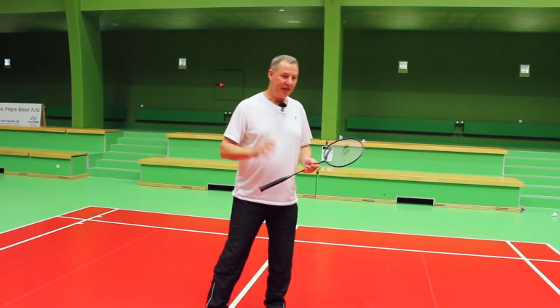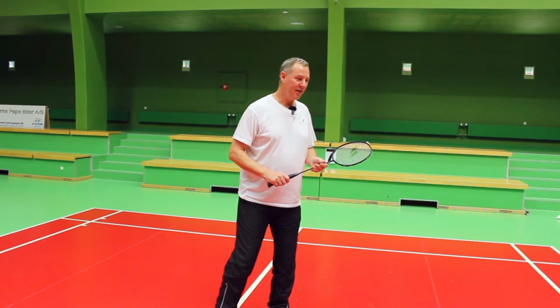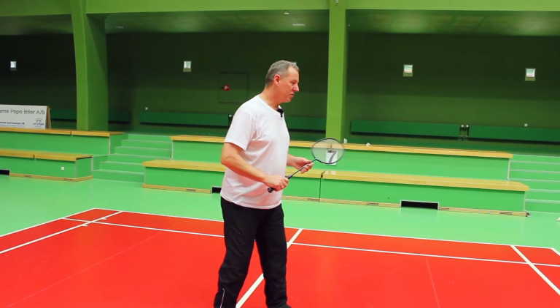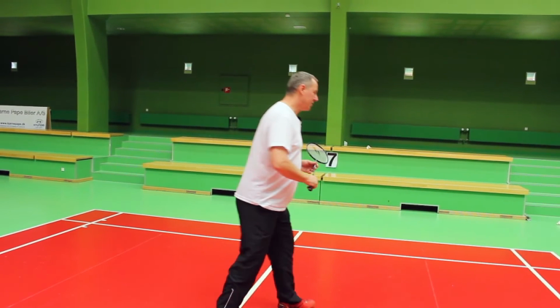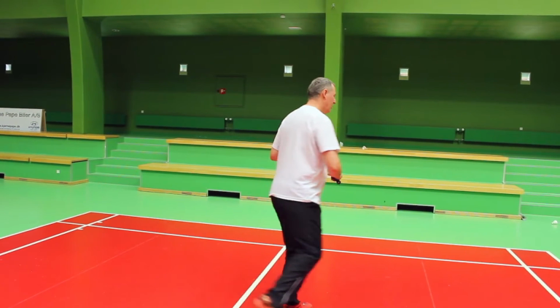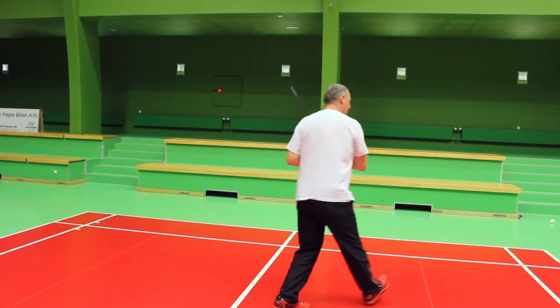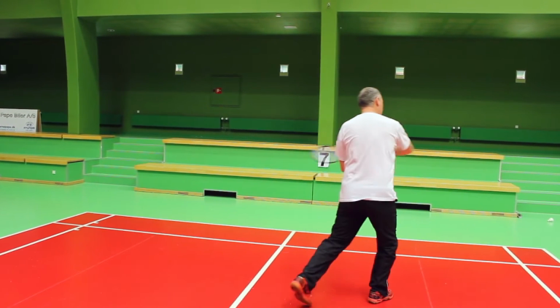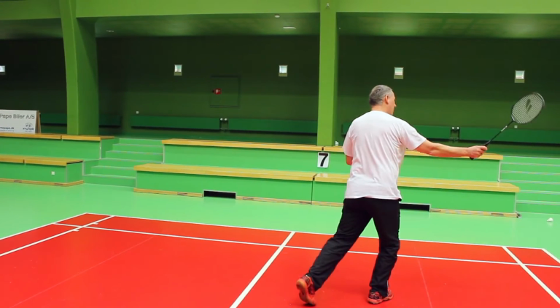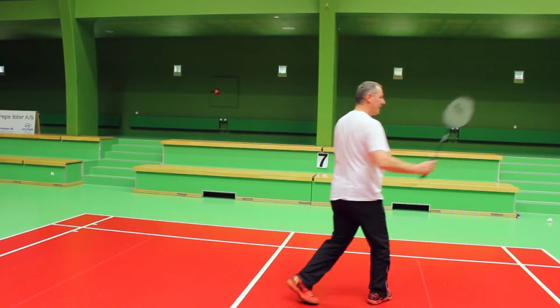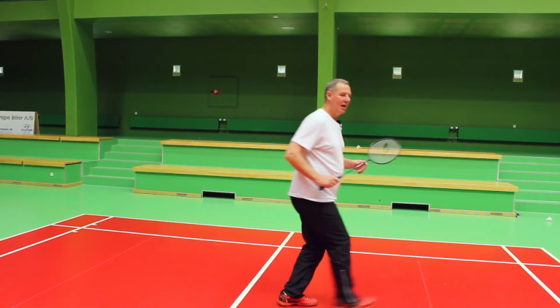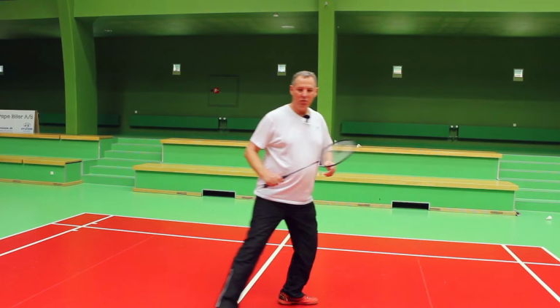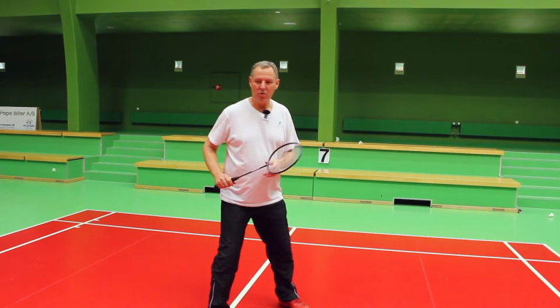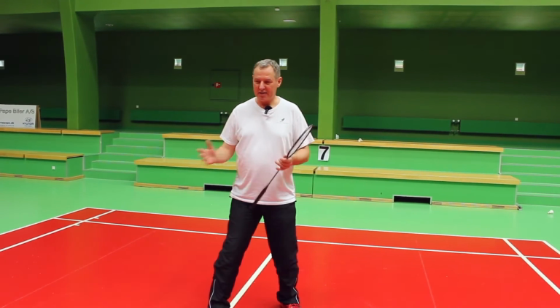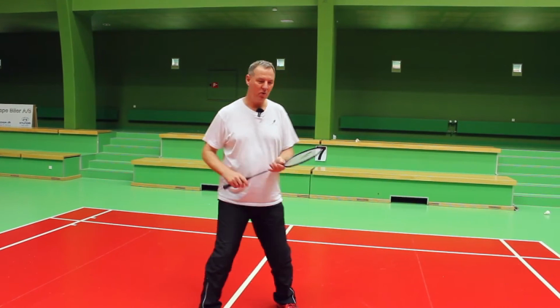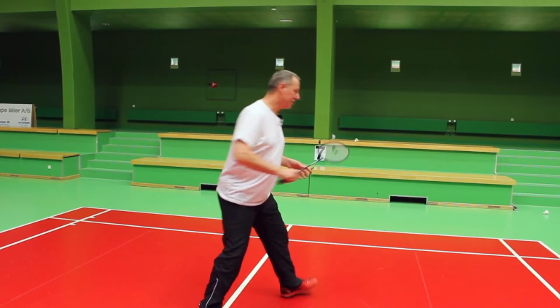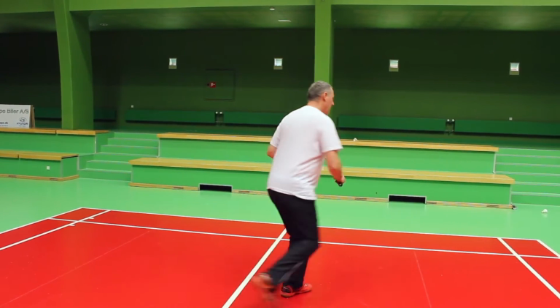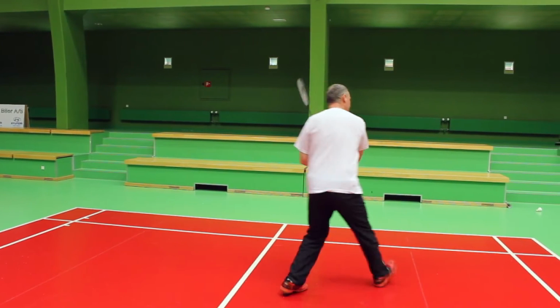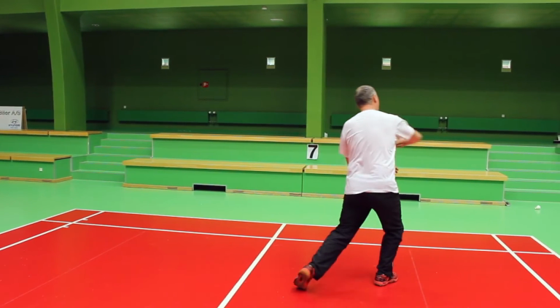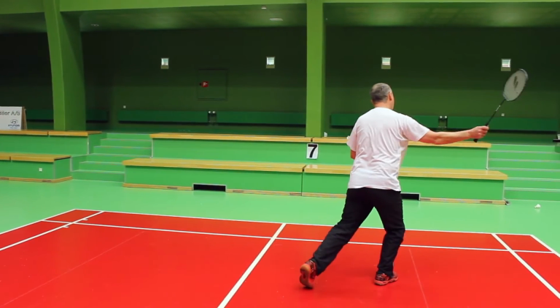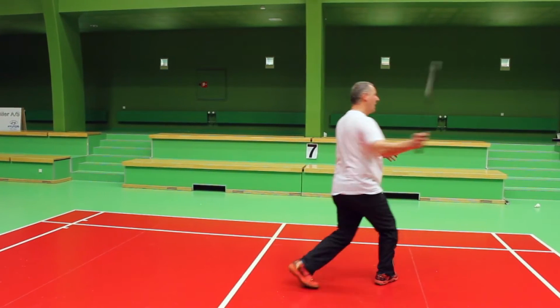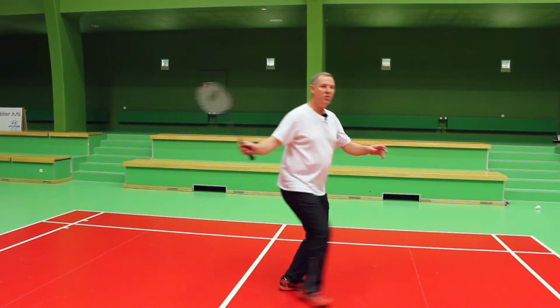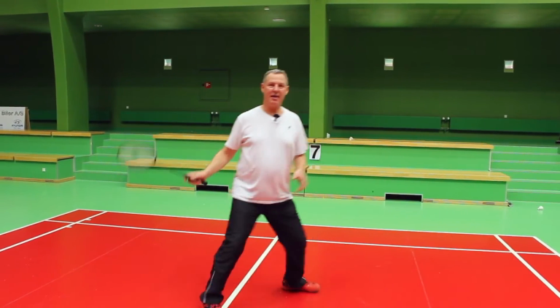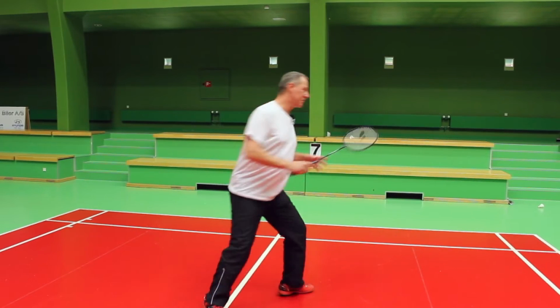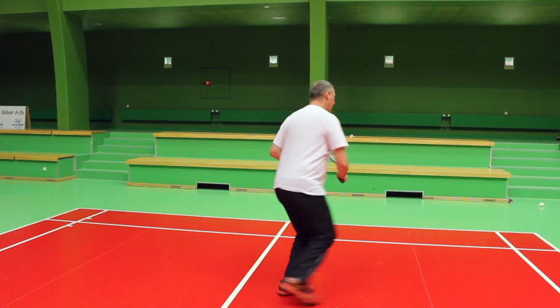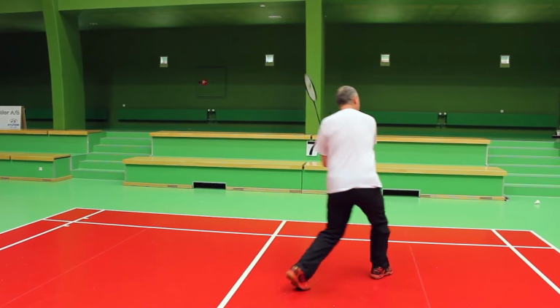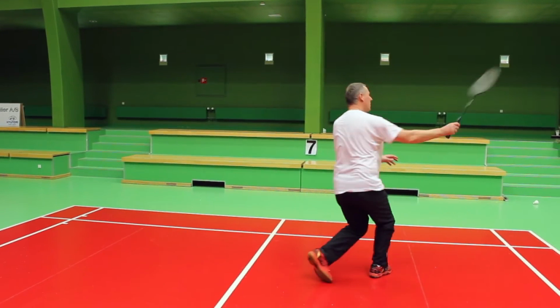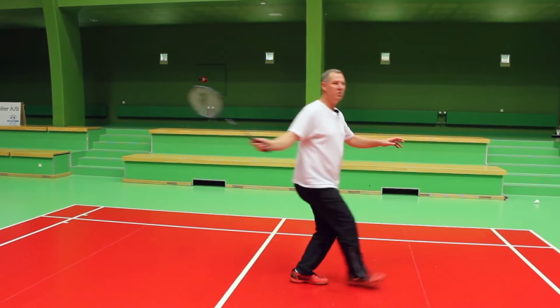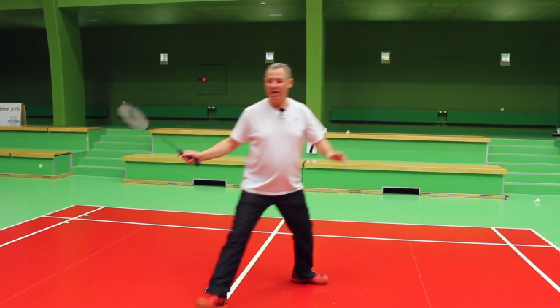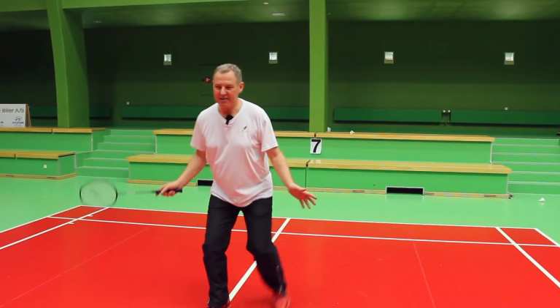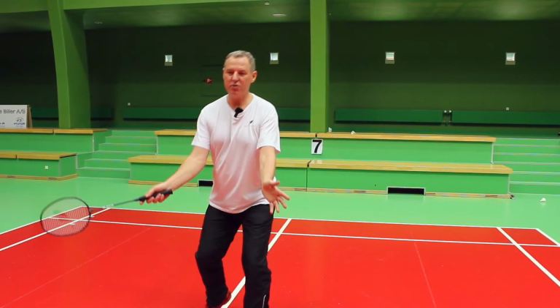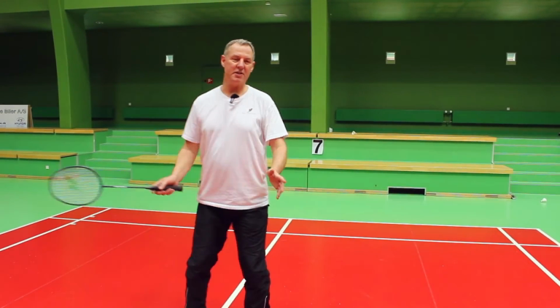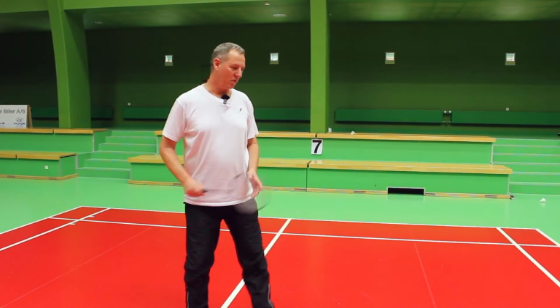So technically, as usual, we play at shoulder height and move towards the center of the court. As you see, we play shoulder height here and we move at the same time, so it's going to be like a flowing movement that takes you towards the center of the court.